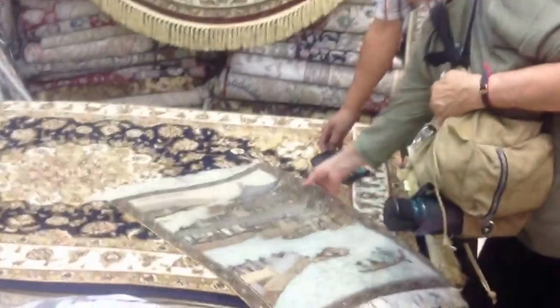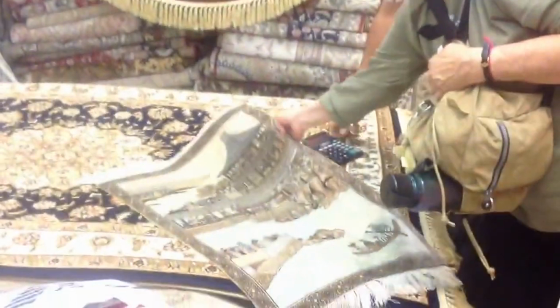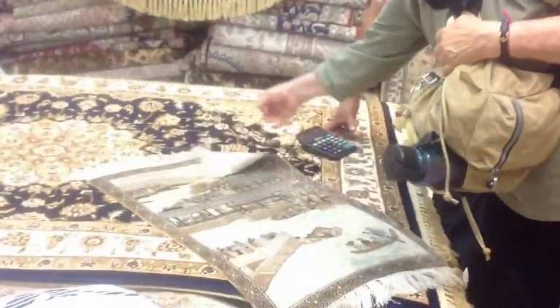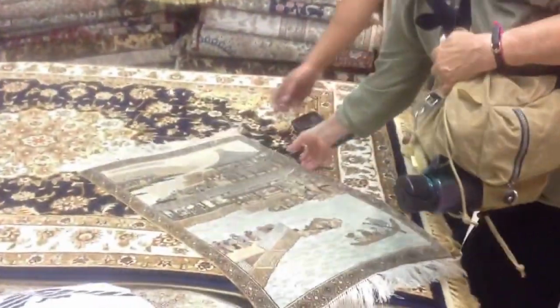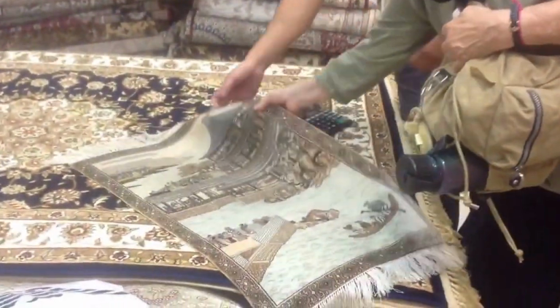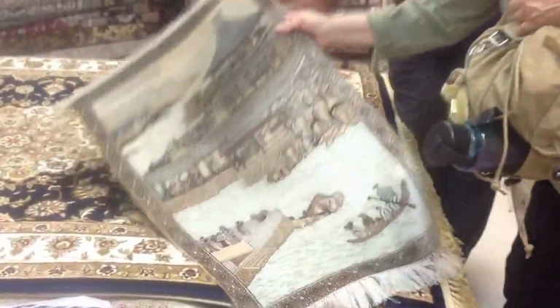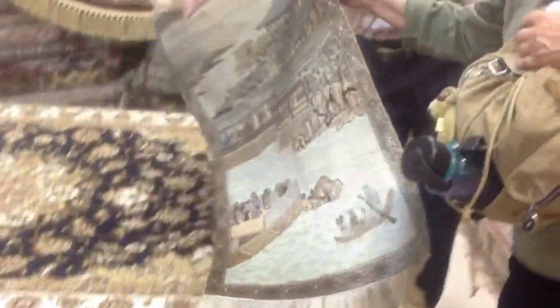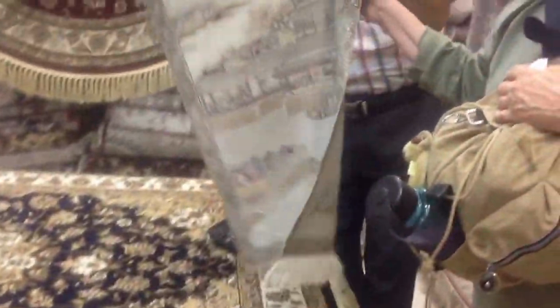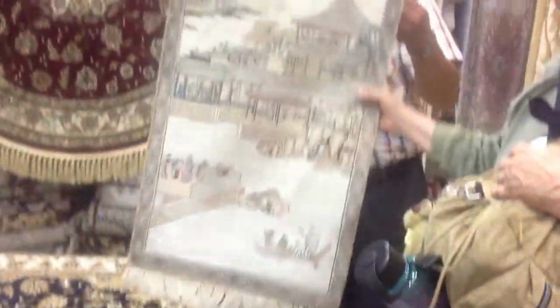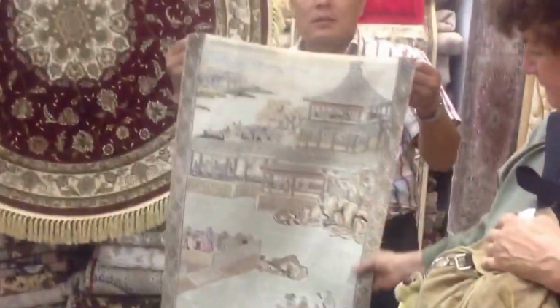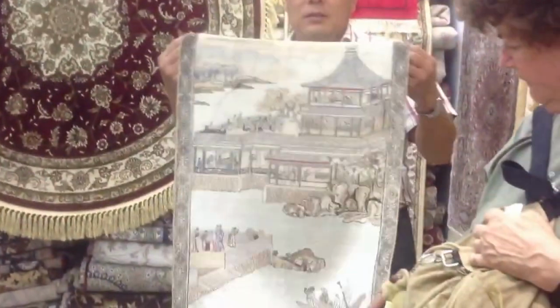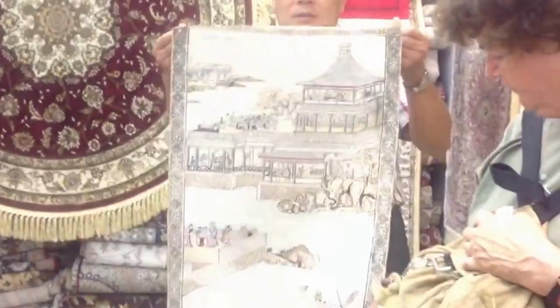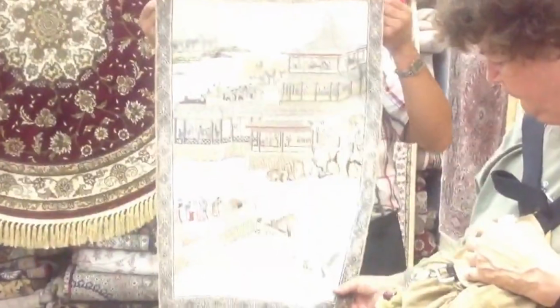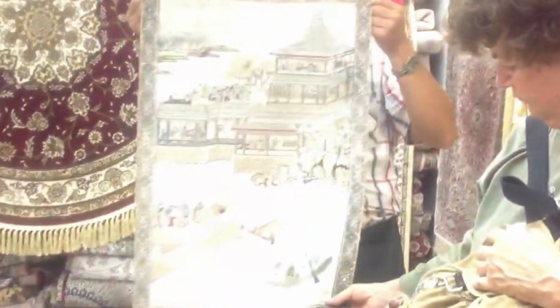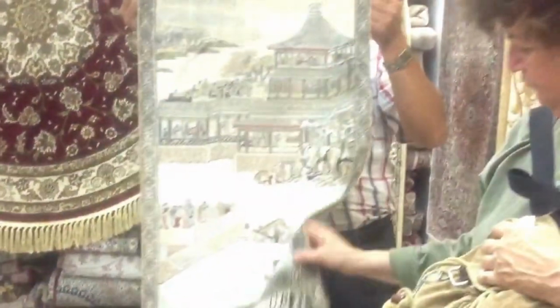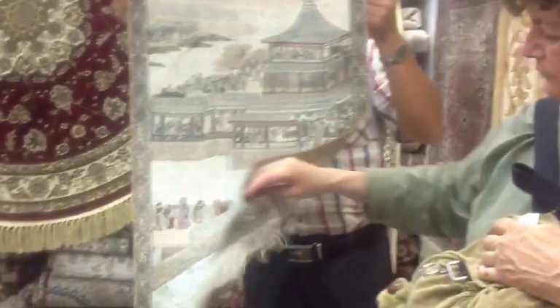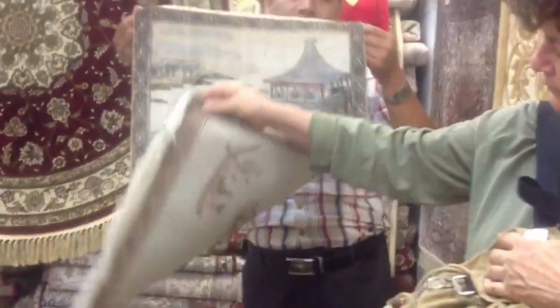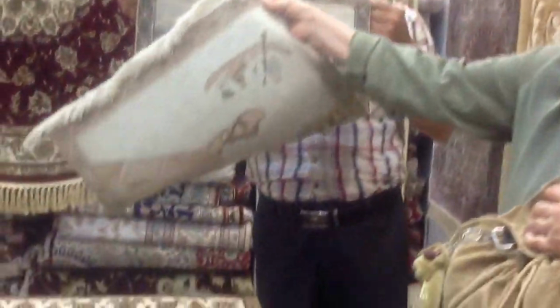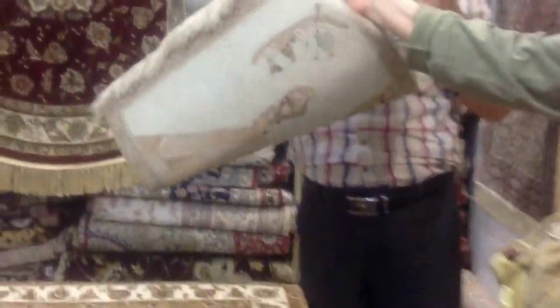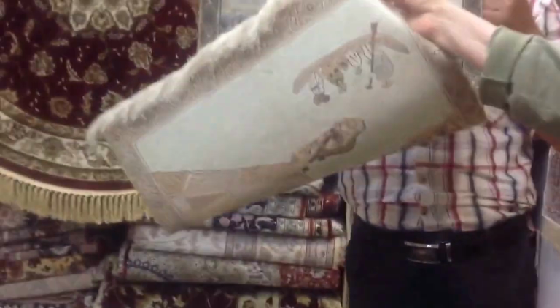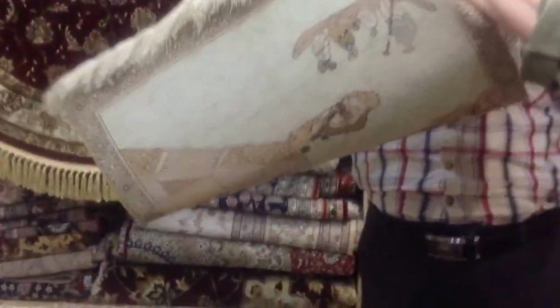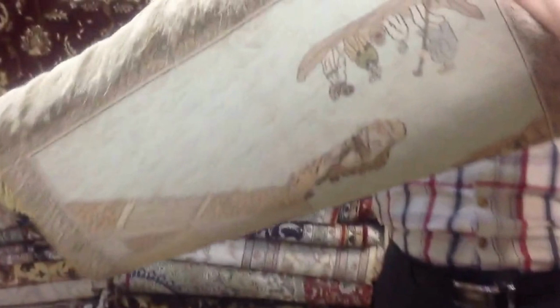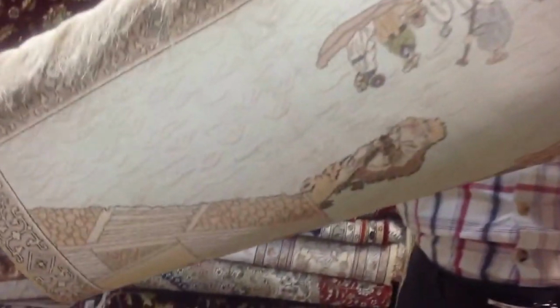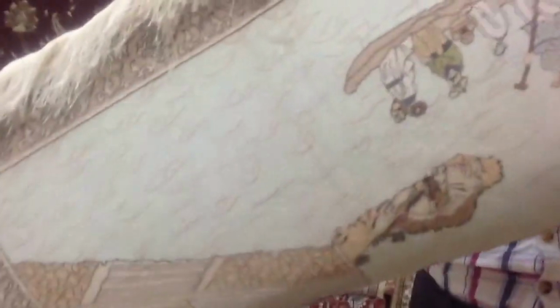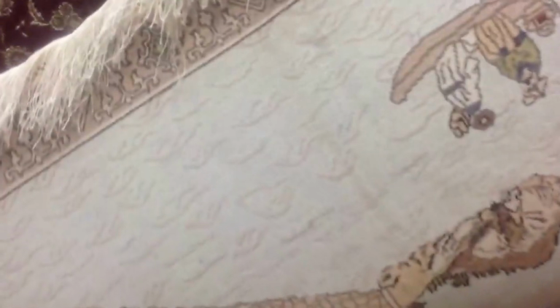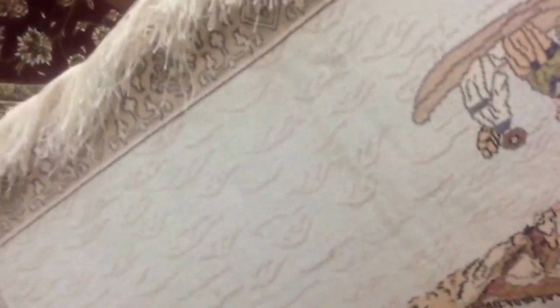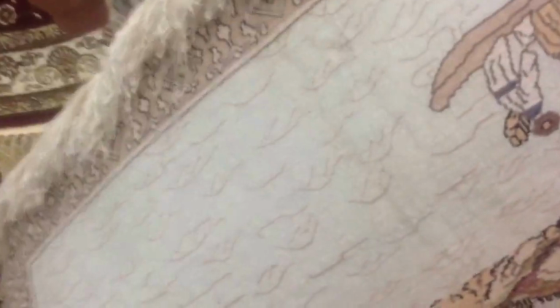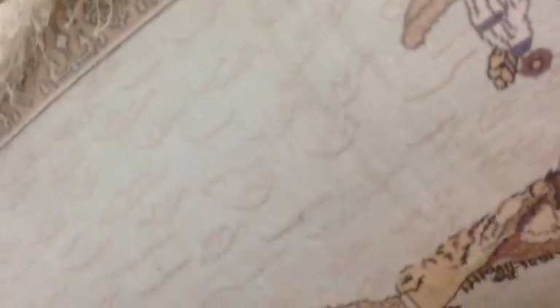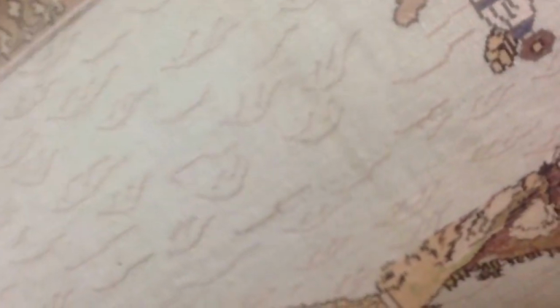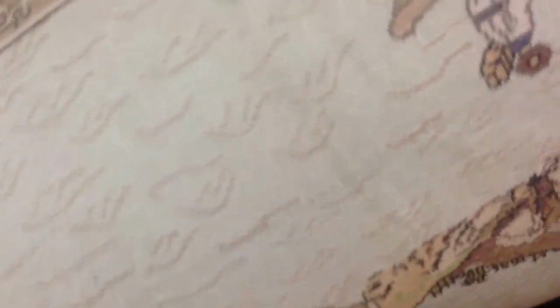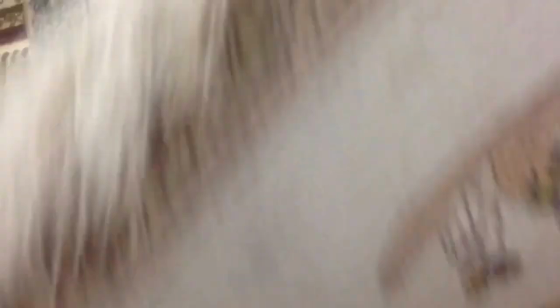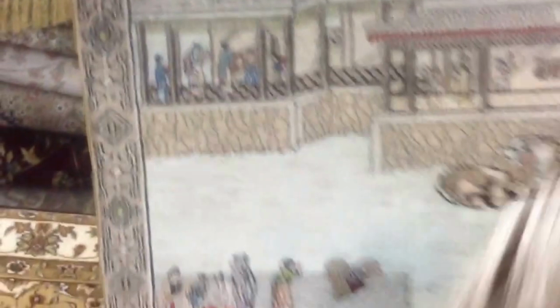Apparently this is silk on silk. It takes a very long time to make. It's made by hand, and you can see the backing on it. It's extremely, extremely long time to make all those little knots all by hand.